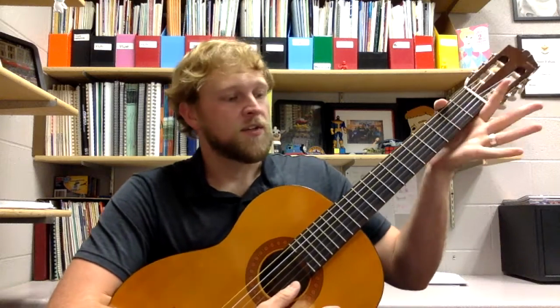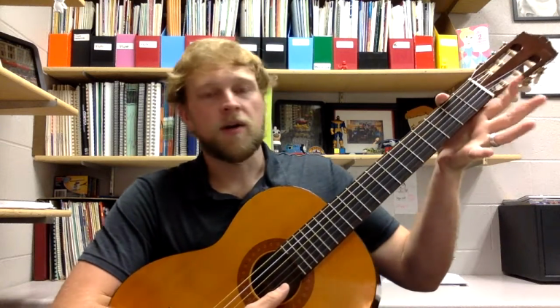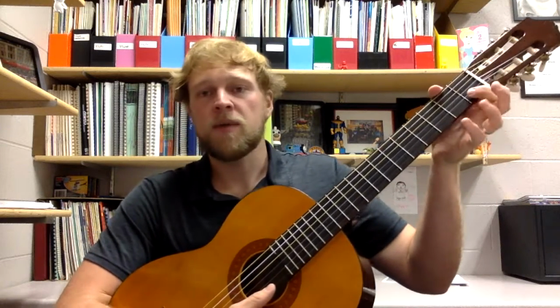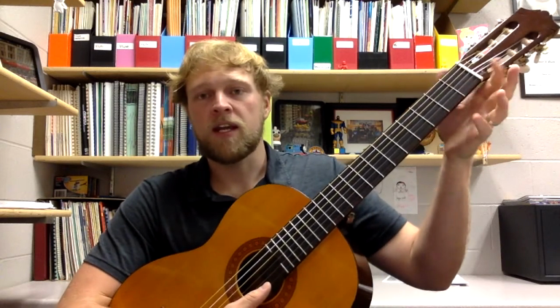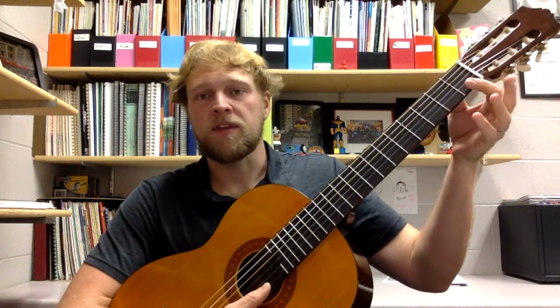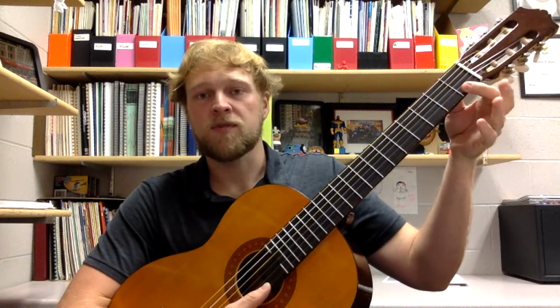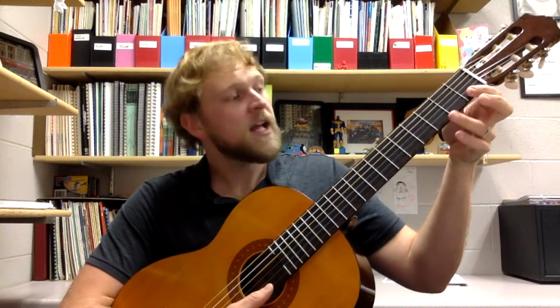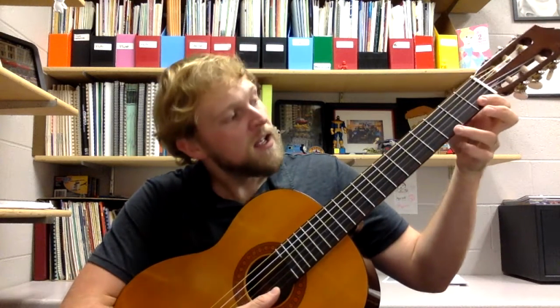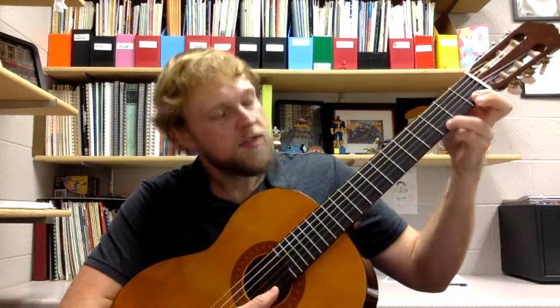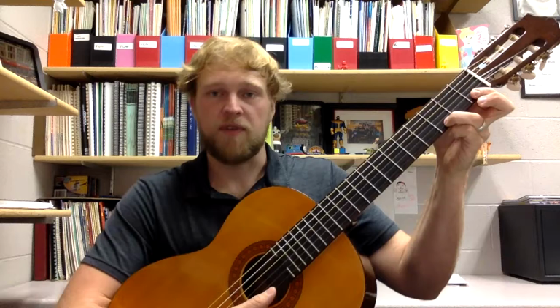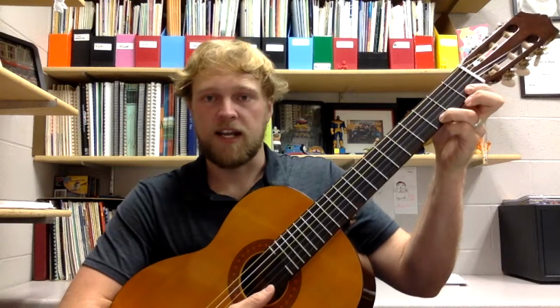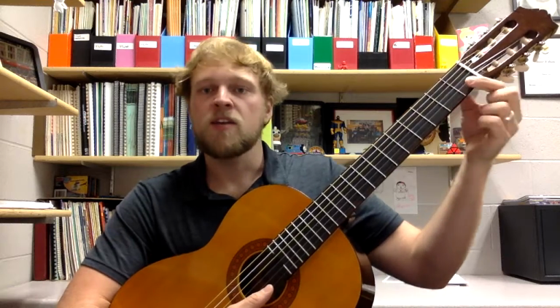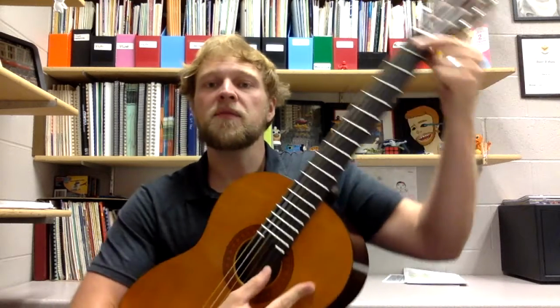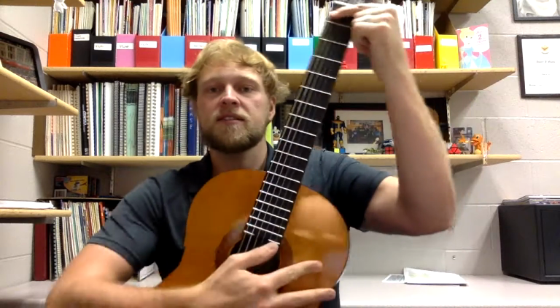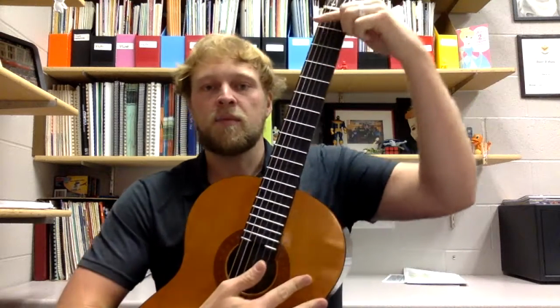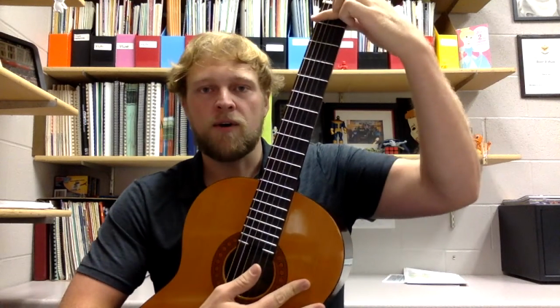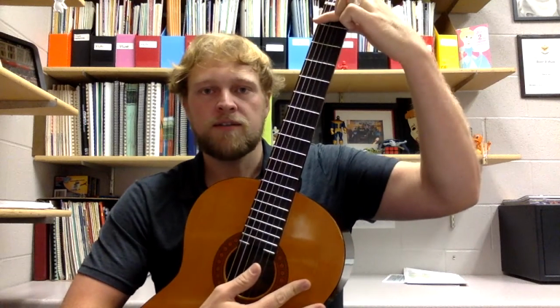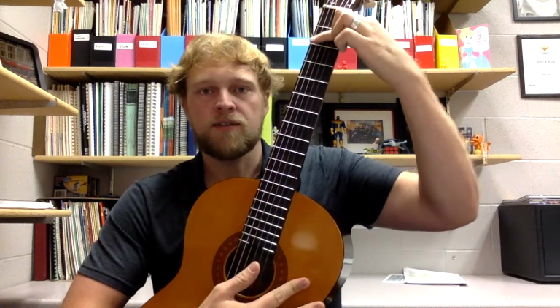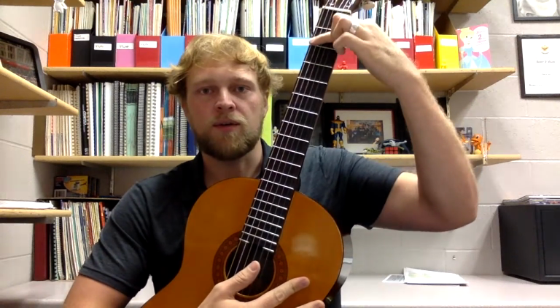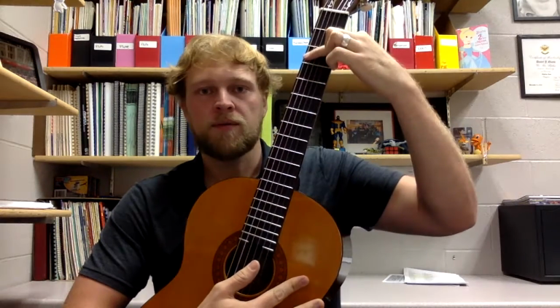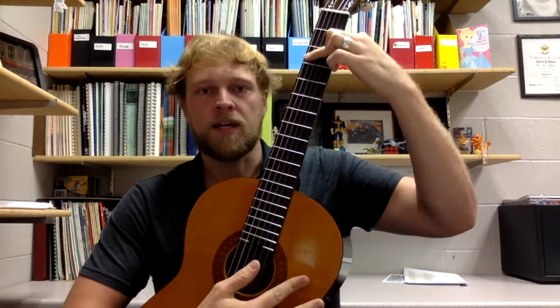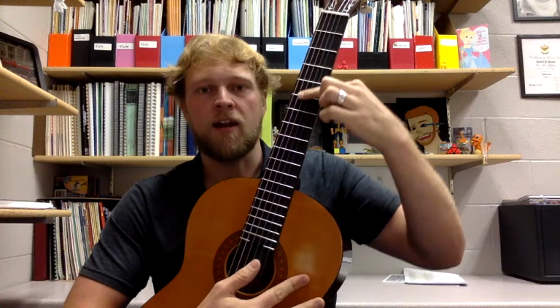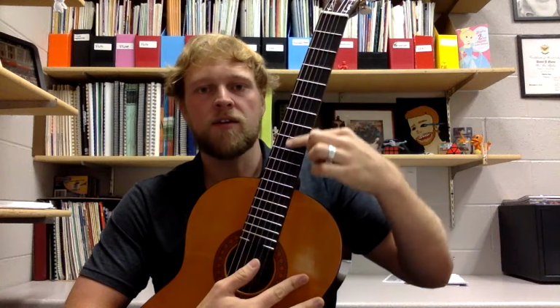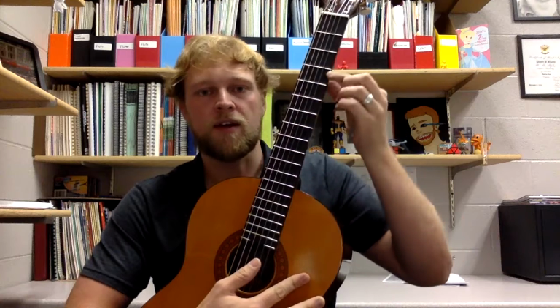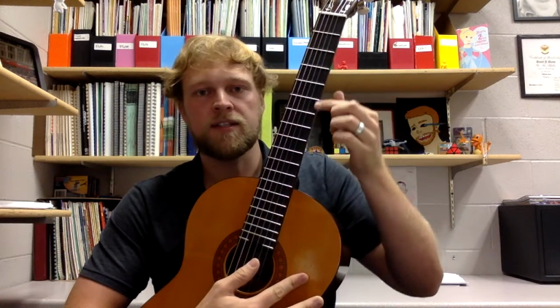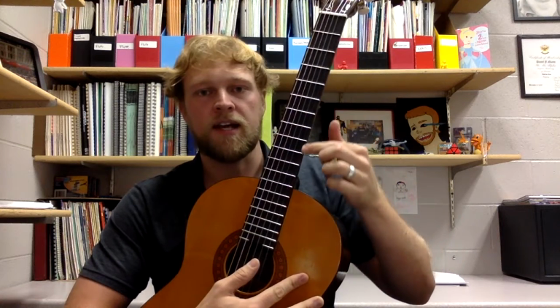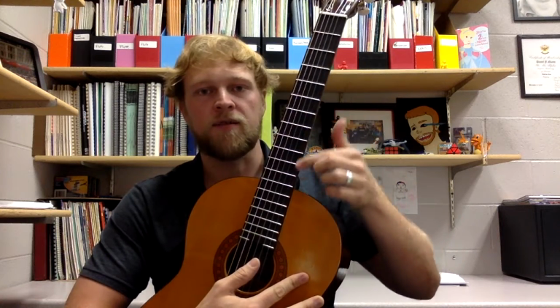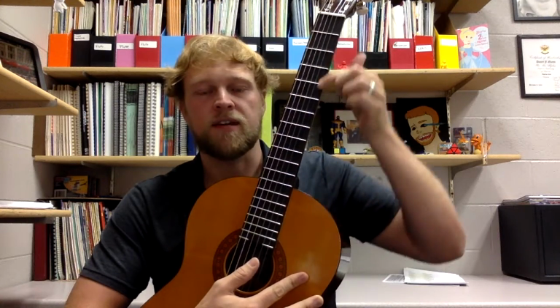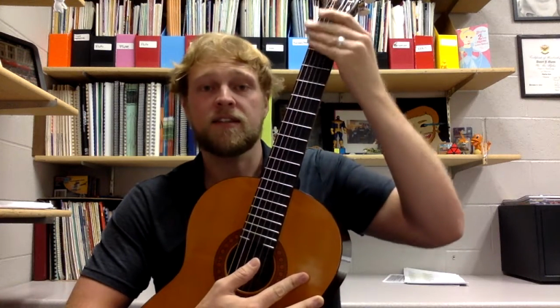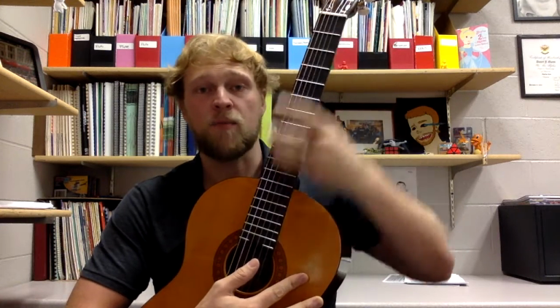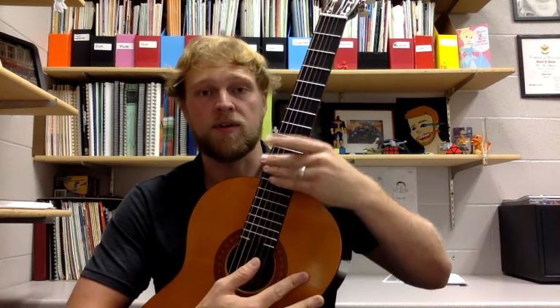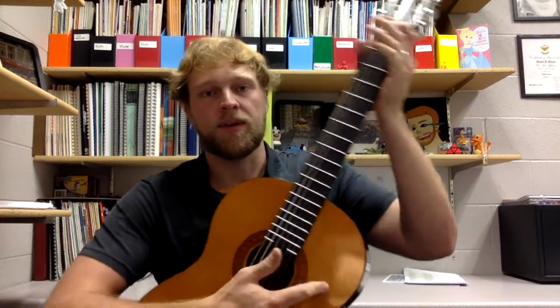So we're going to be working with the first fret today and the third fret today. You can tell frets by counting: one, two, three. All of these on the side are frets. This is the fret for this whole section.